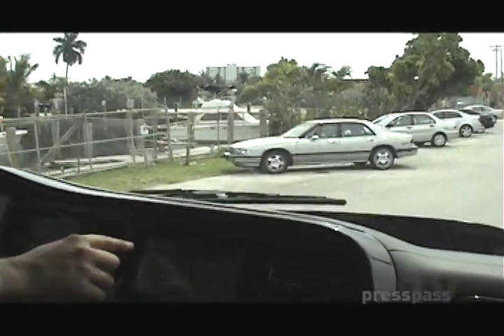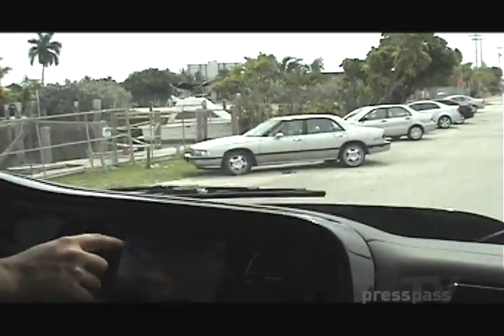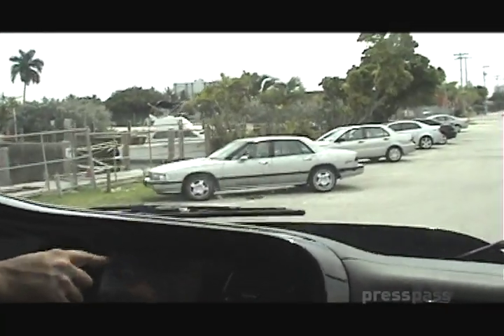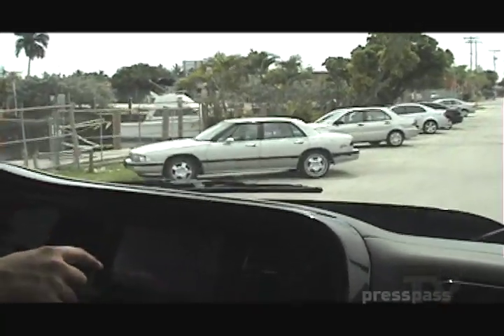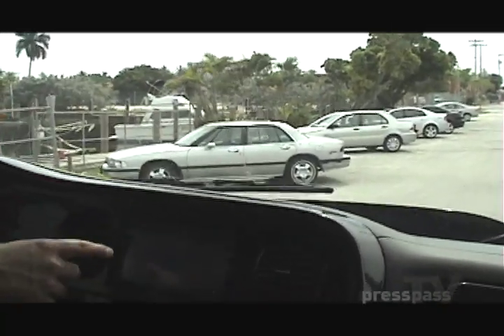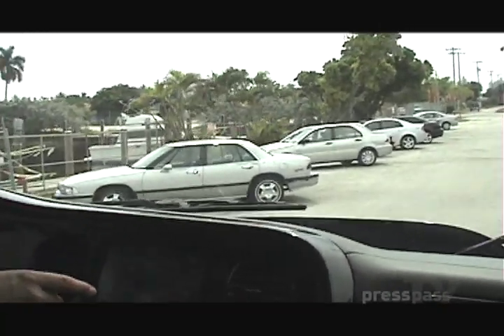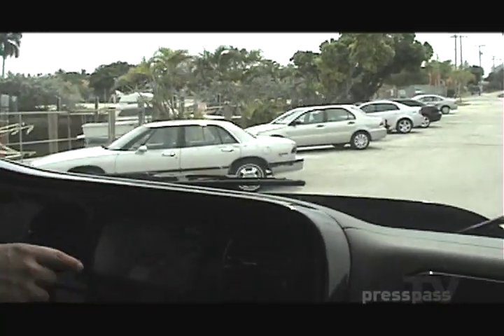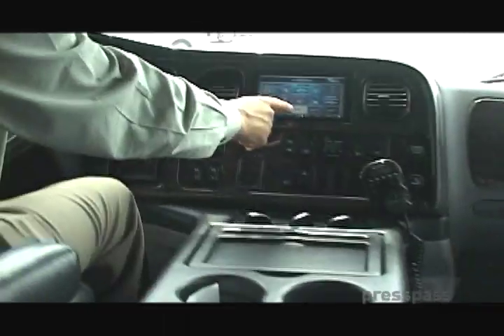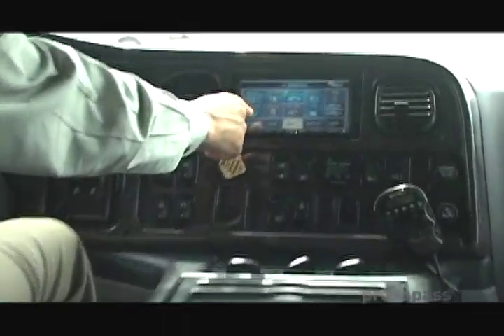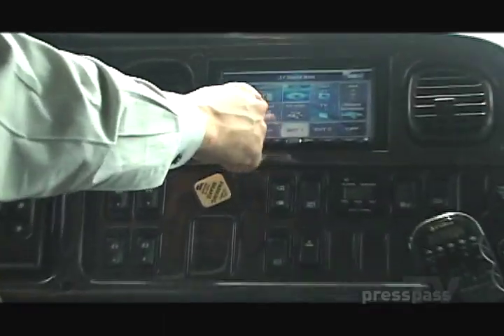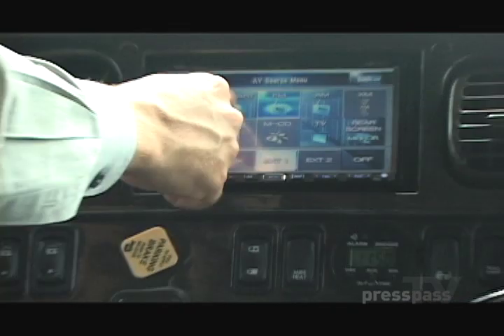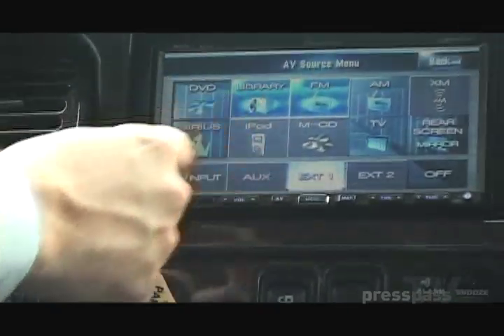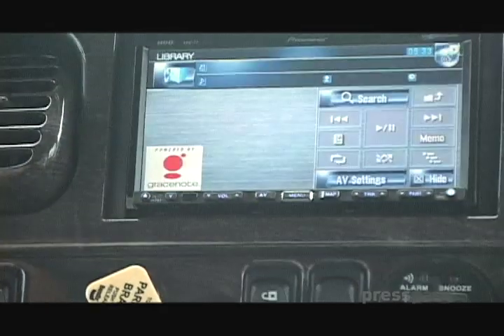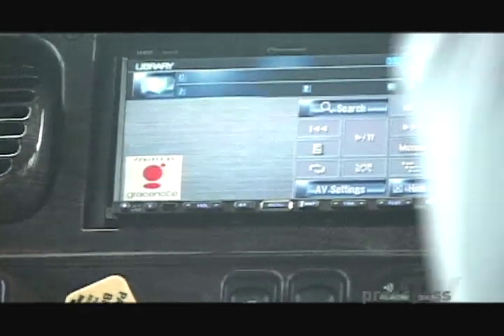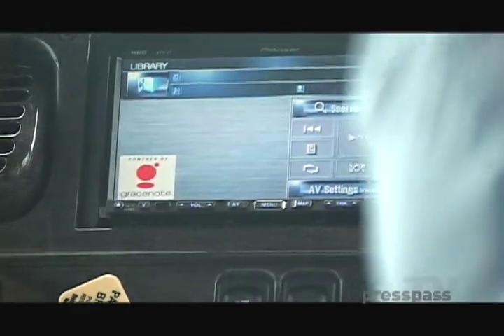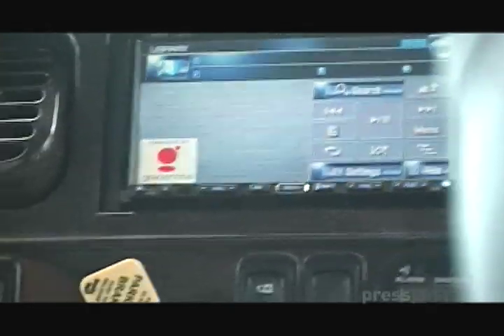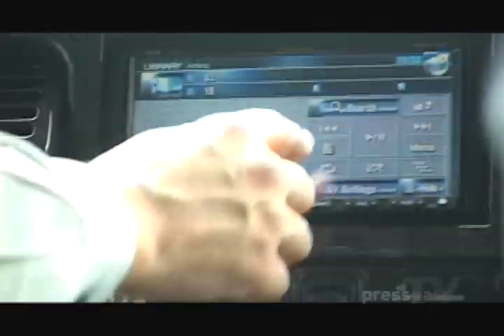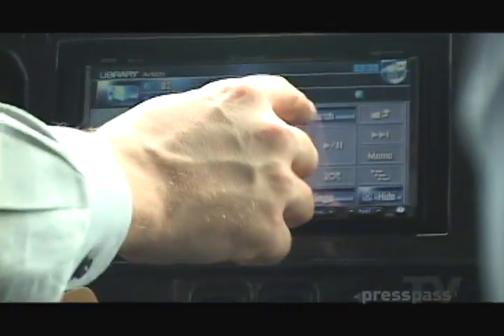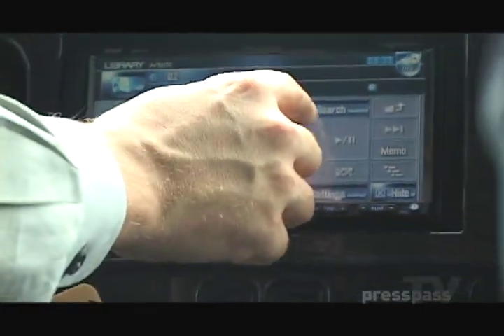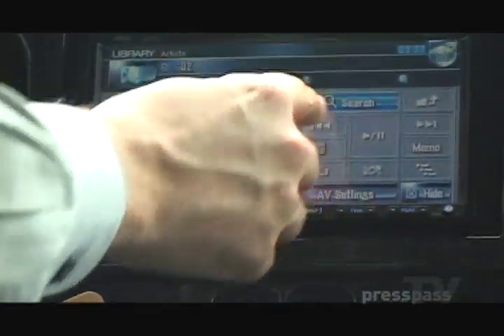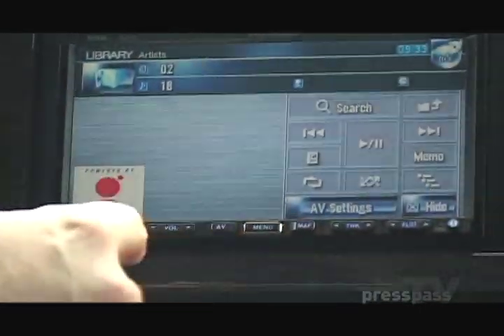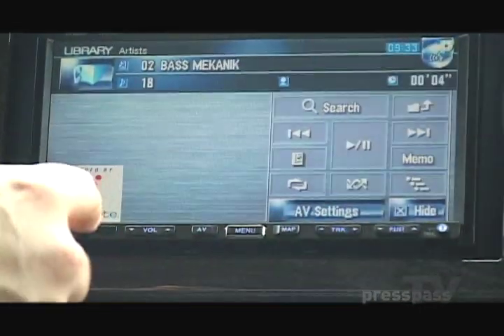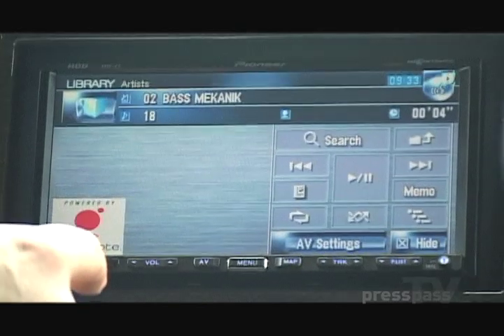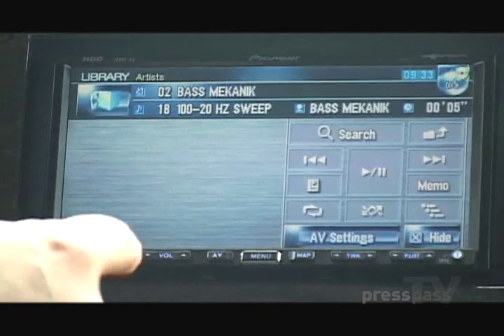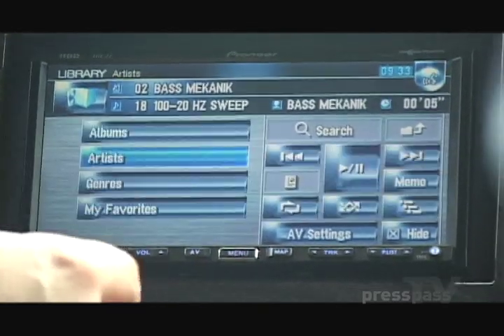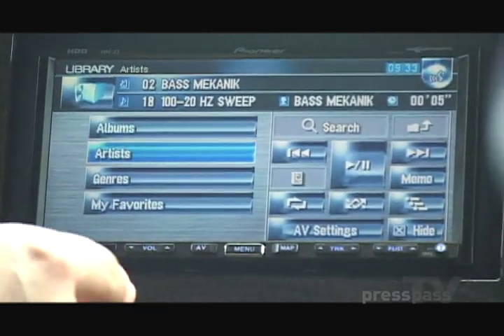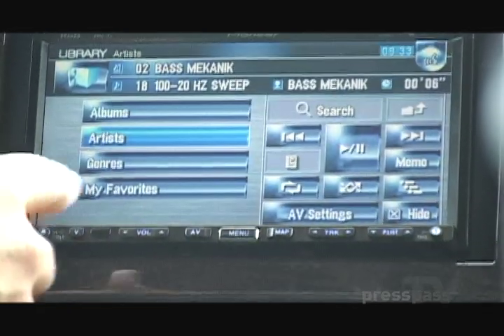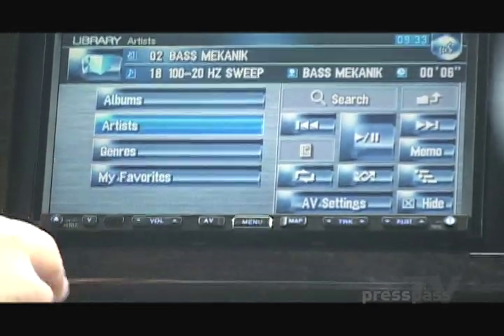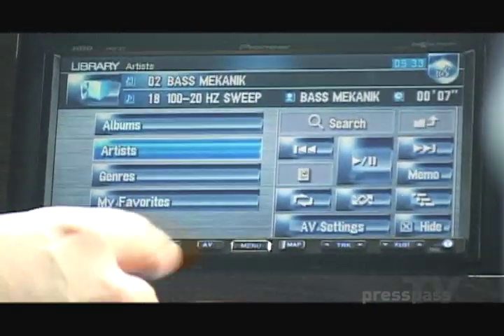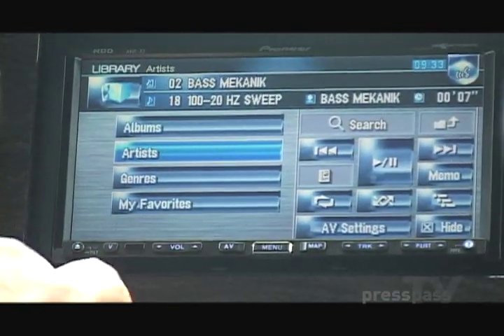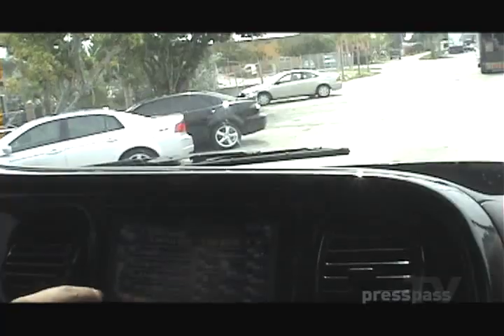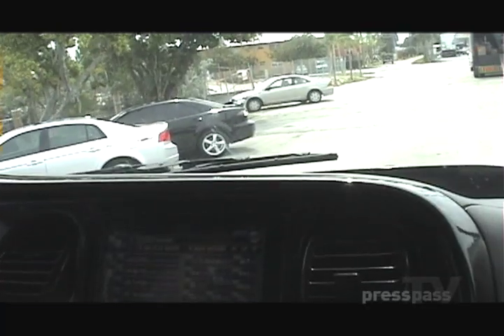This stereo also has a full computer system in it, so you can go to the library and it'll go through everything that you've had in there. That's the base mechanic.